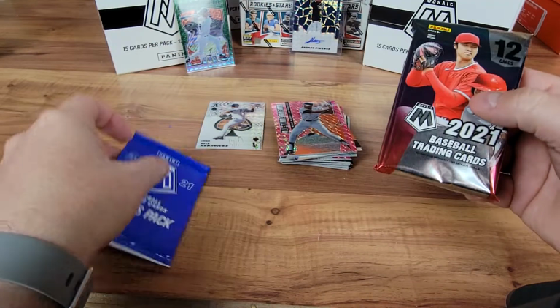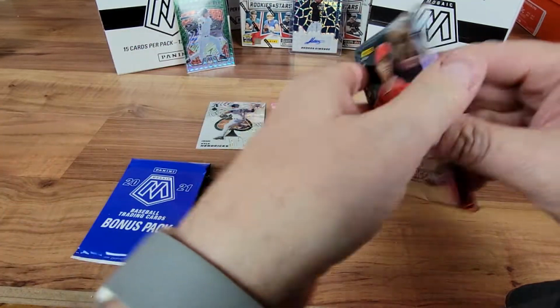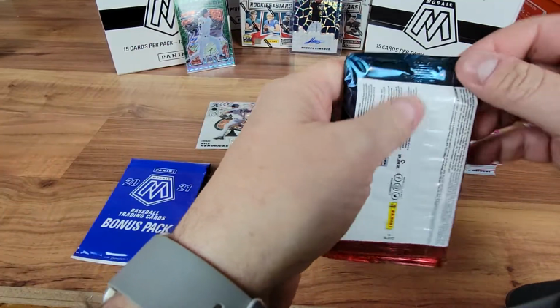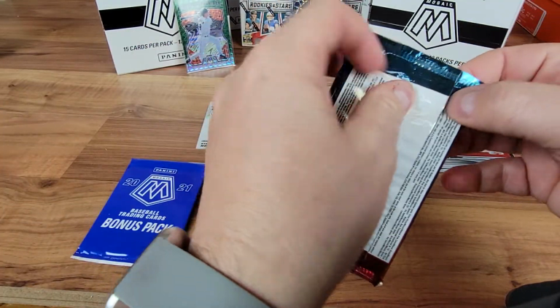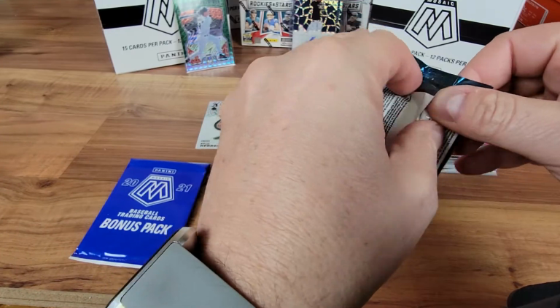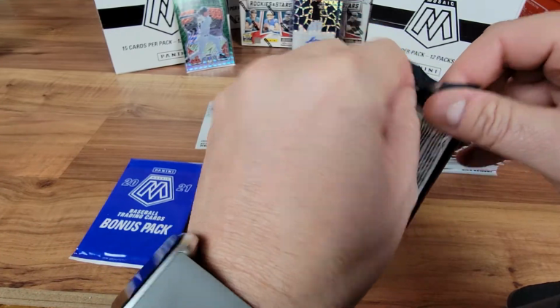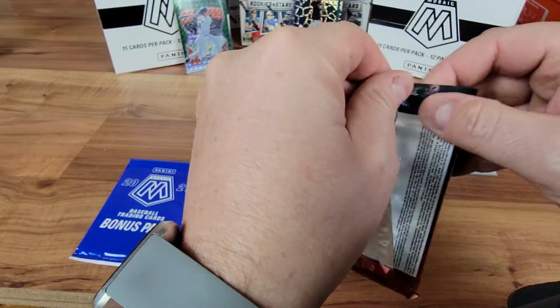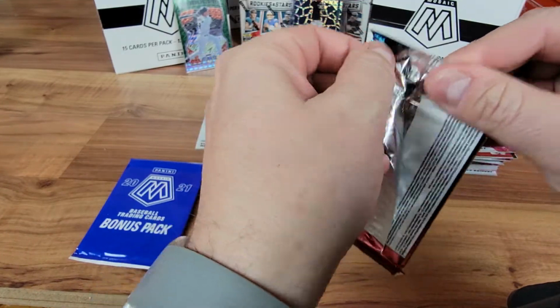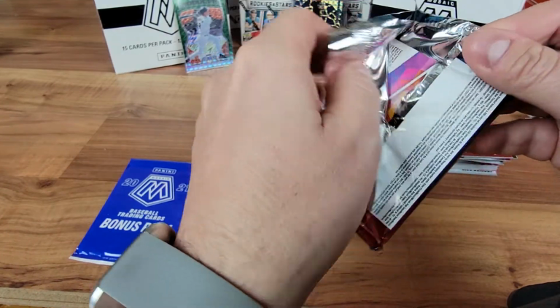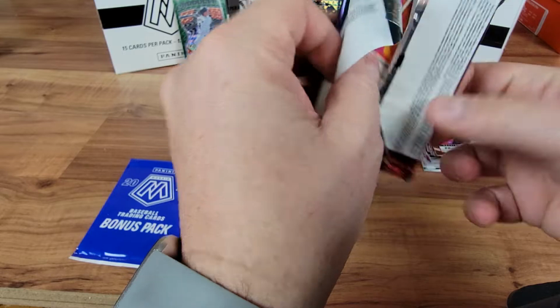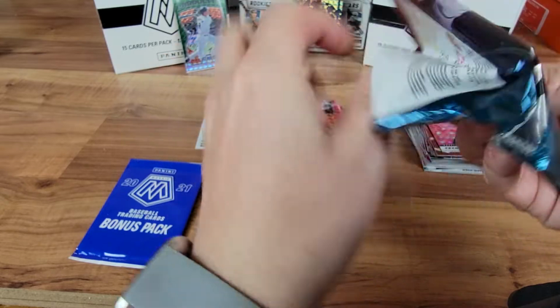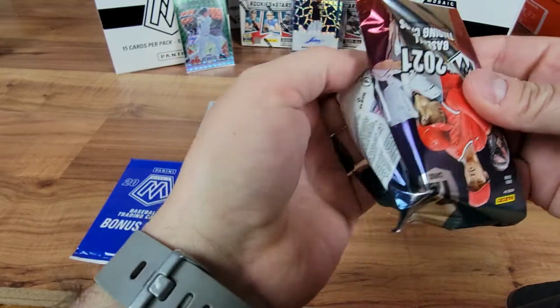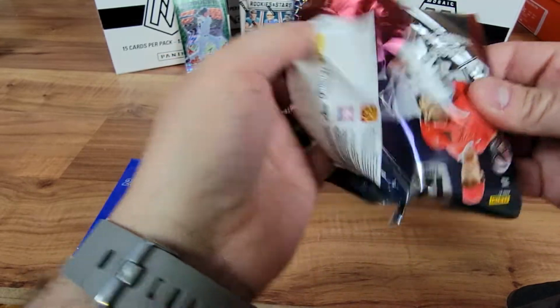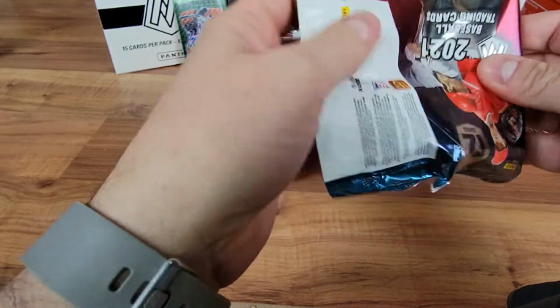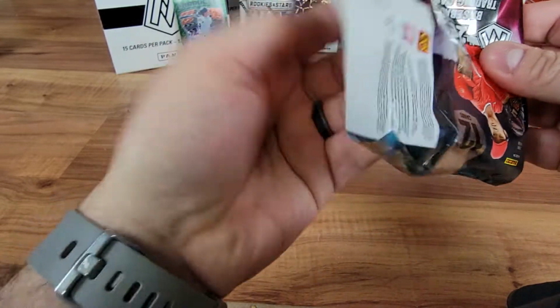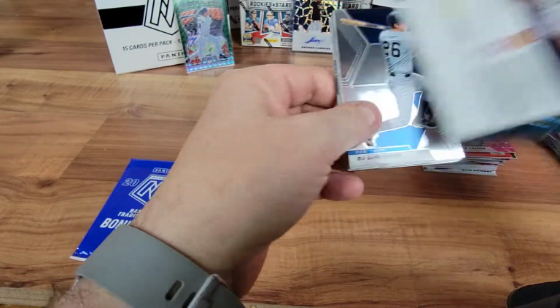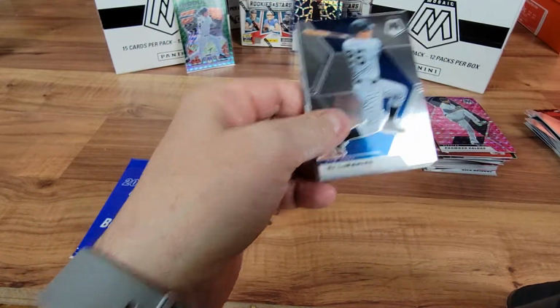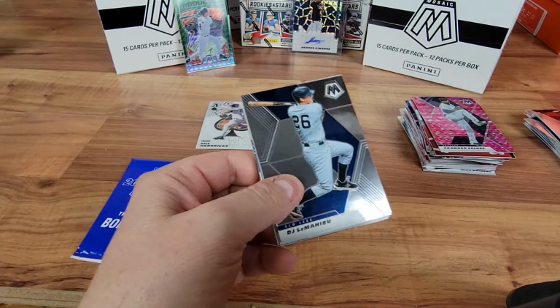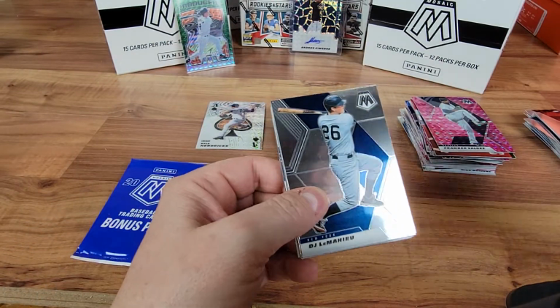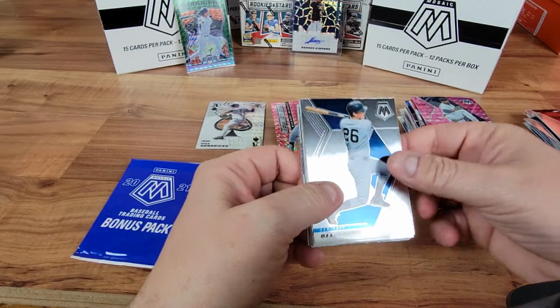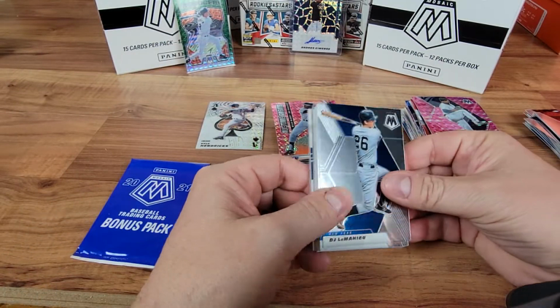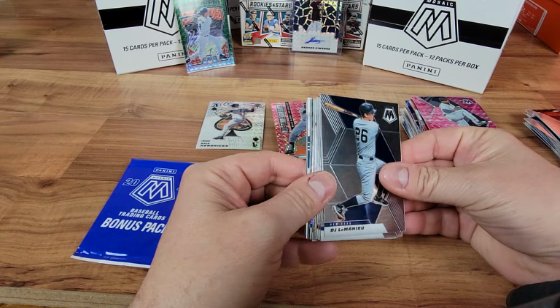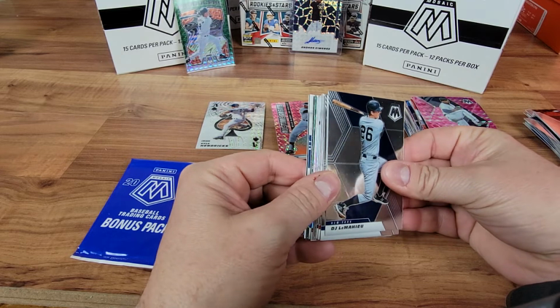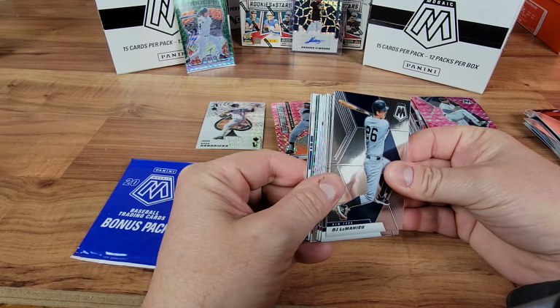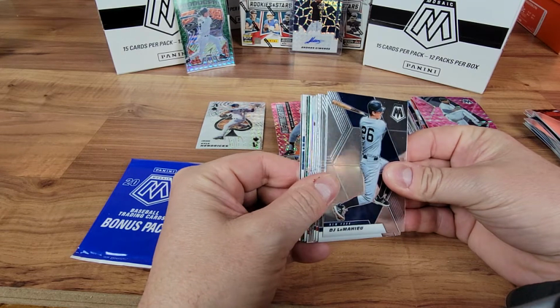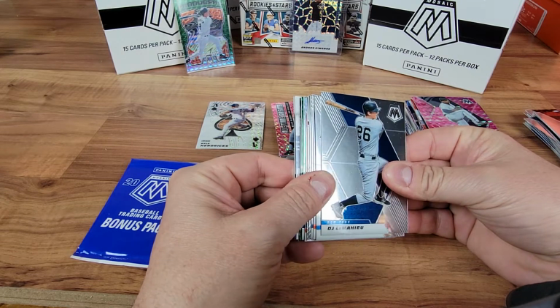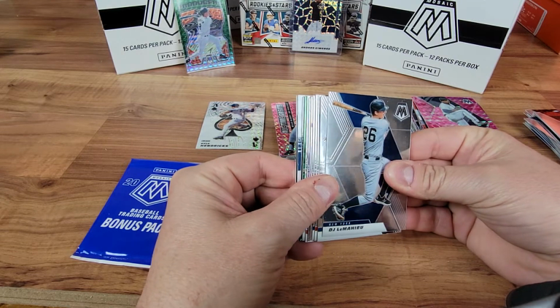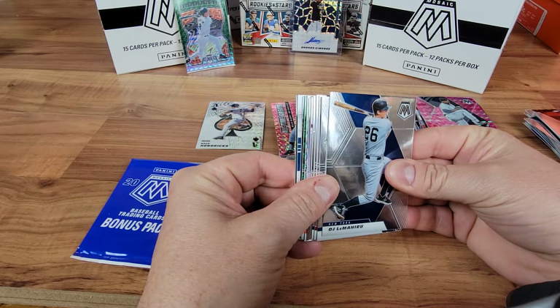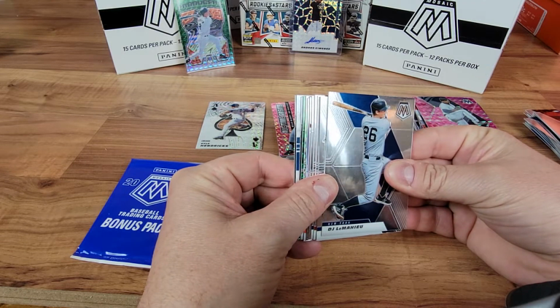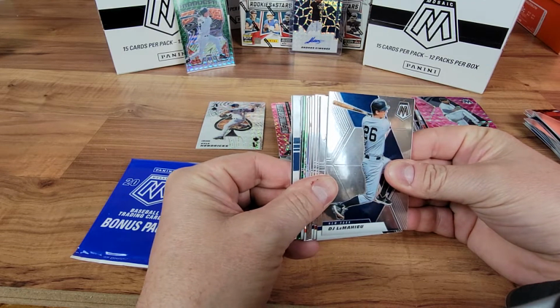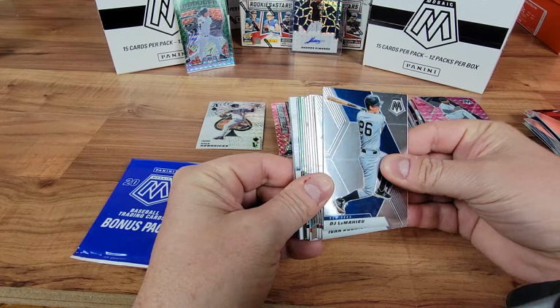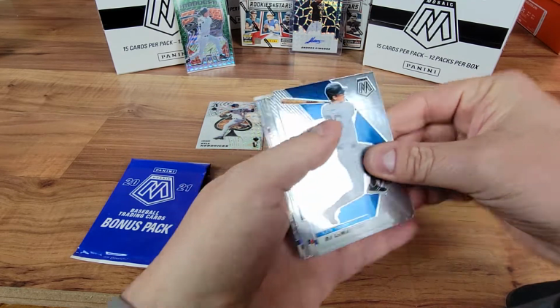Emily, your pile of empty packs is starting to look a little bit like Mount Everest over there. Last pack for baseball. I think Dad's just going to rip football — not going to go super fast, but we got to get this video rolling.